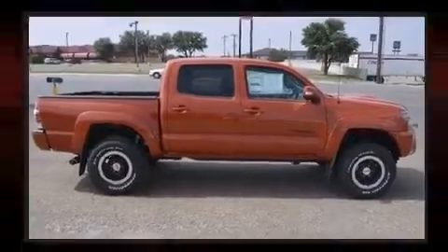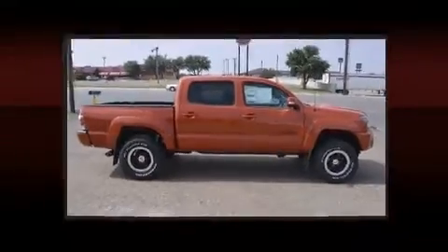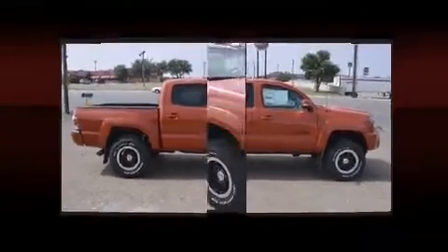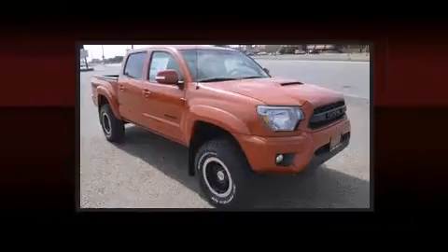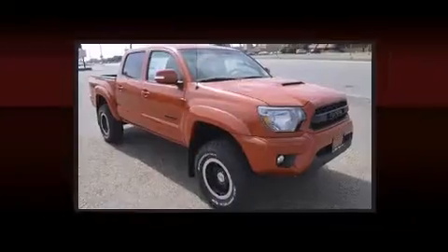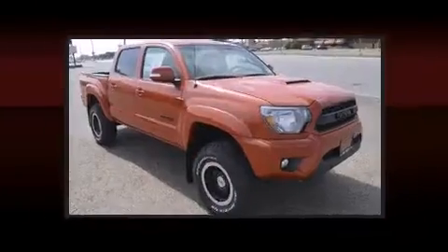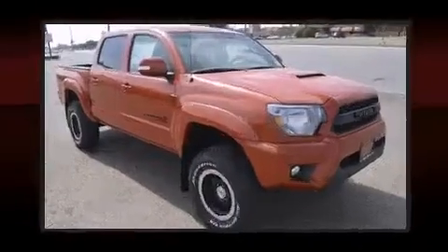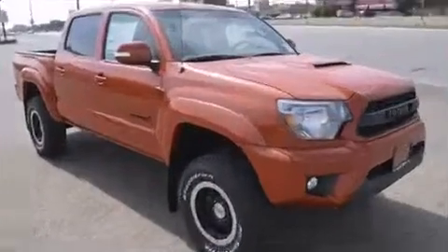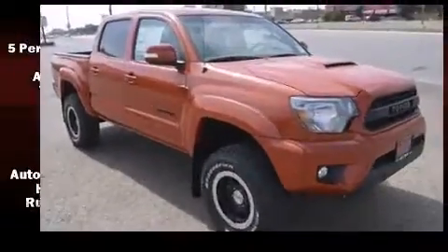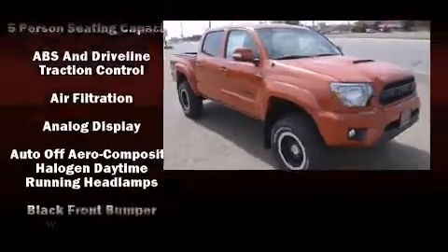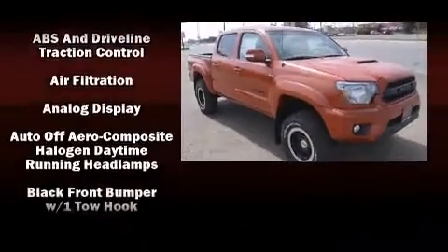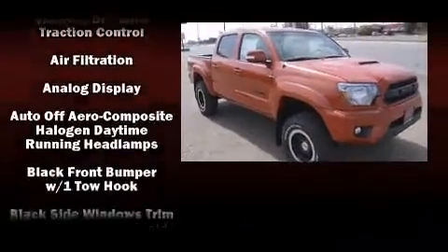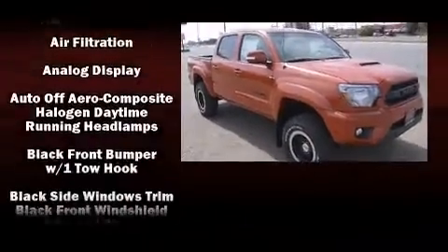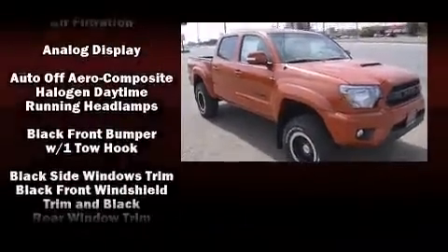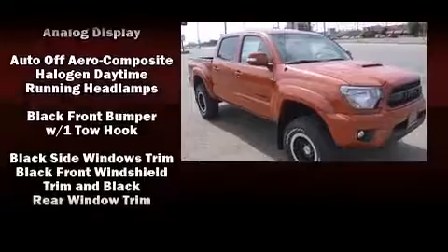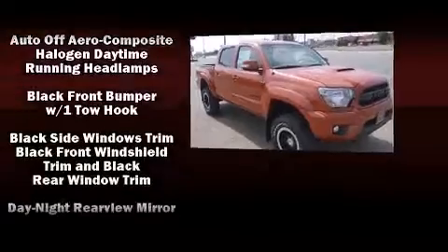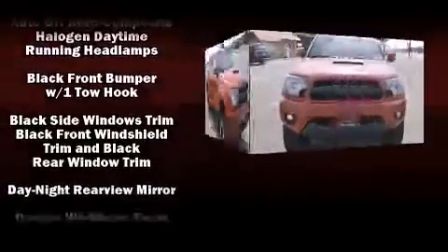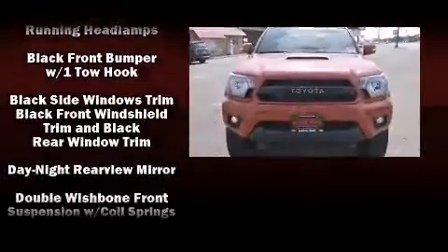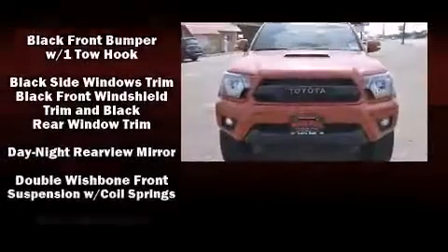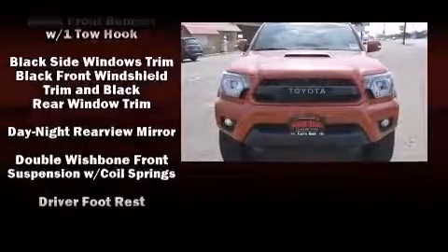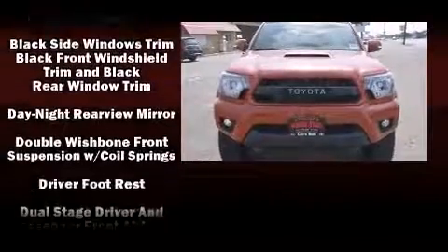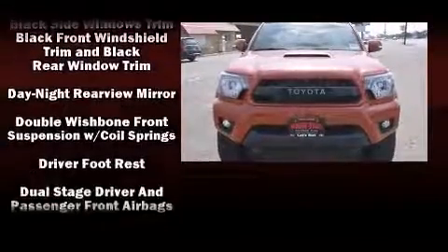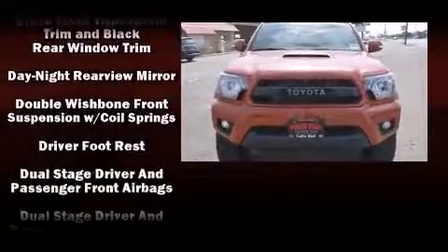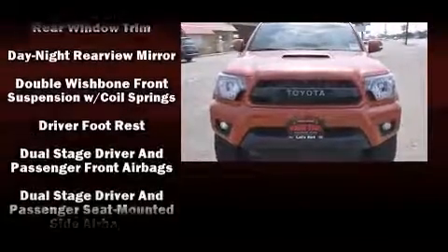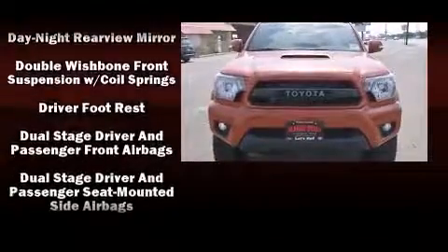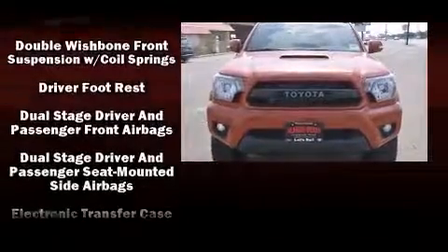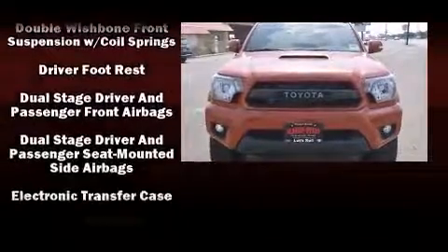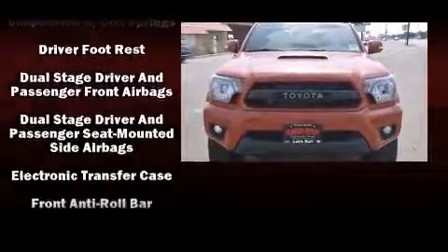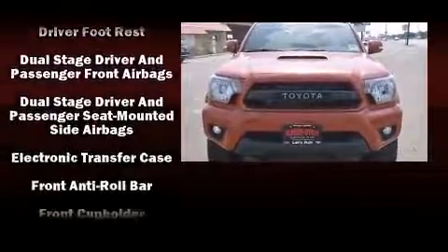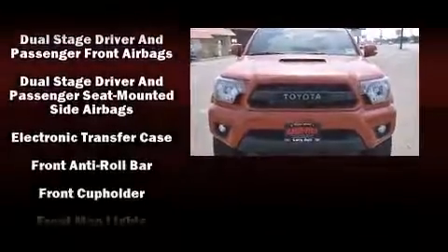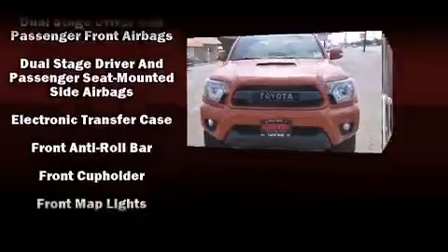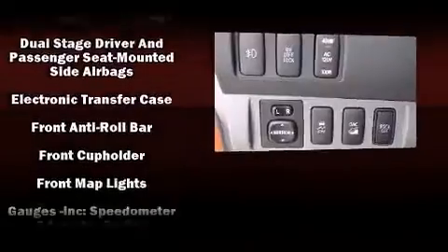Top features include power windows, one-touch window functionality, a rear step bumper, skid plates, and a split folding rear seat.